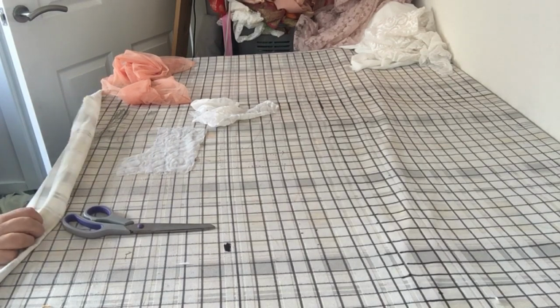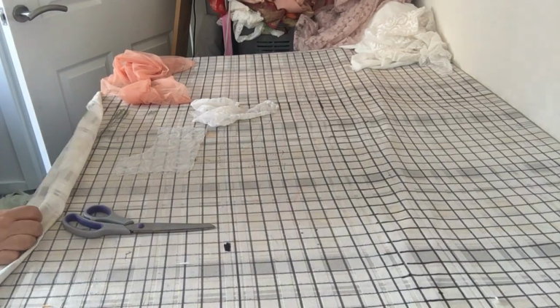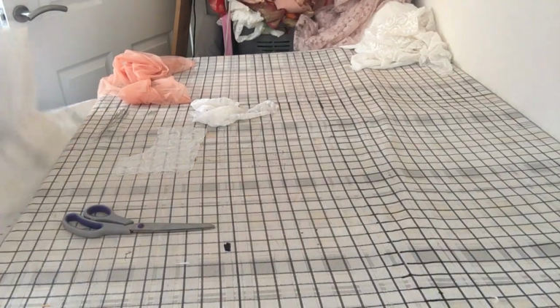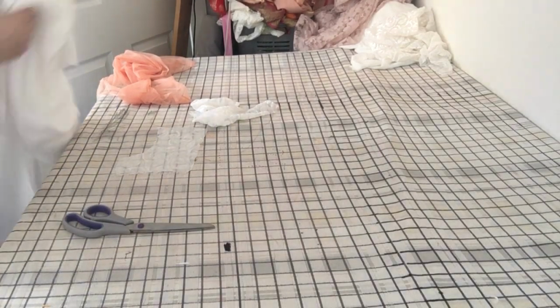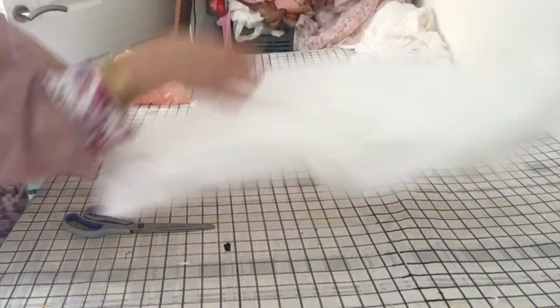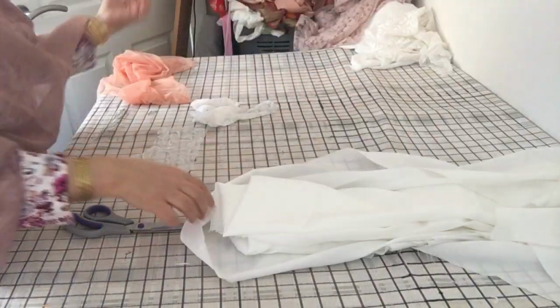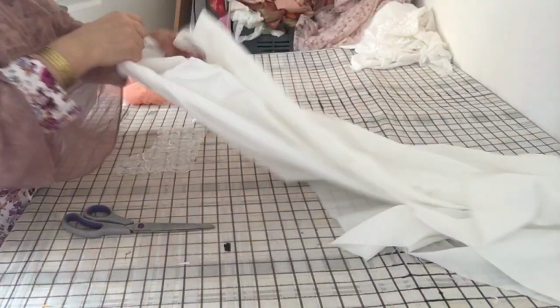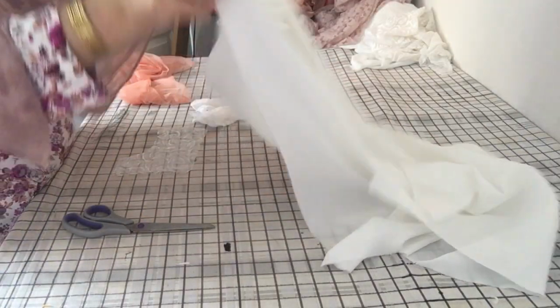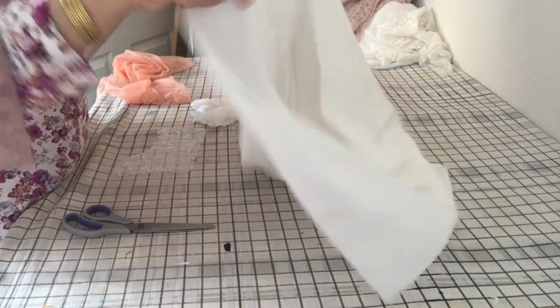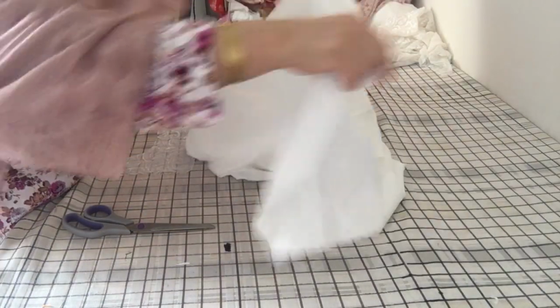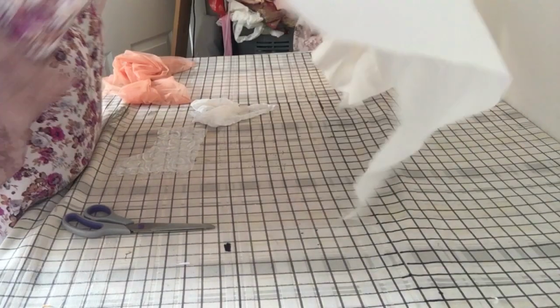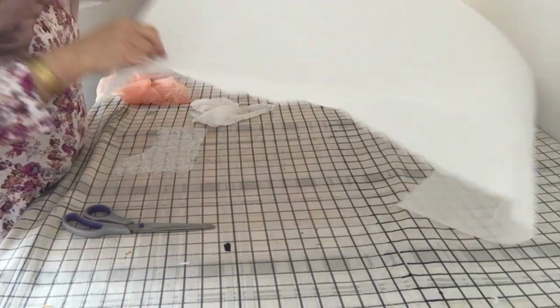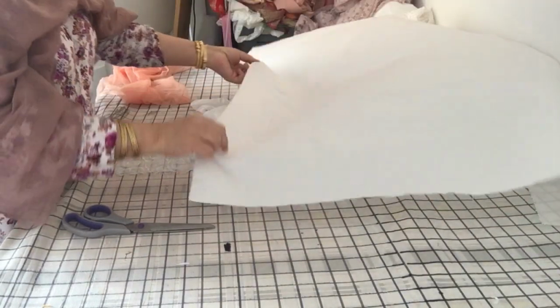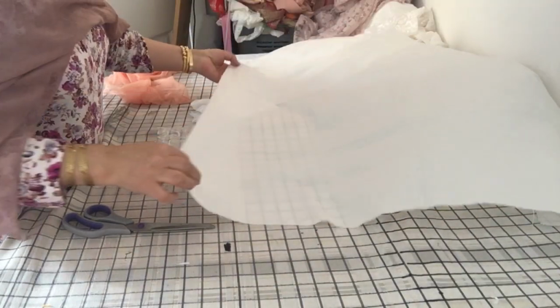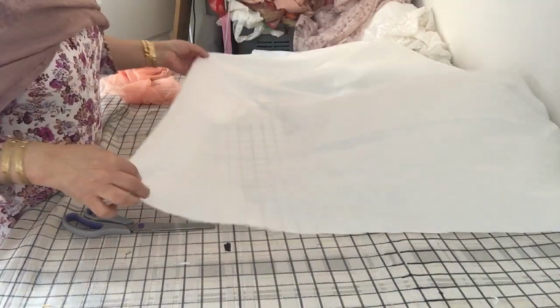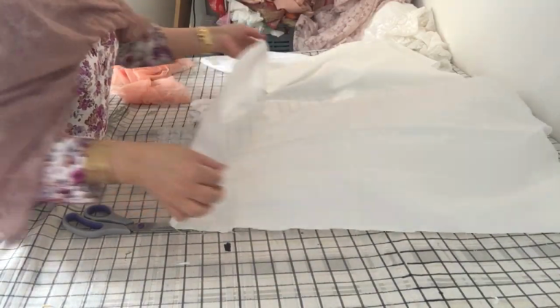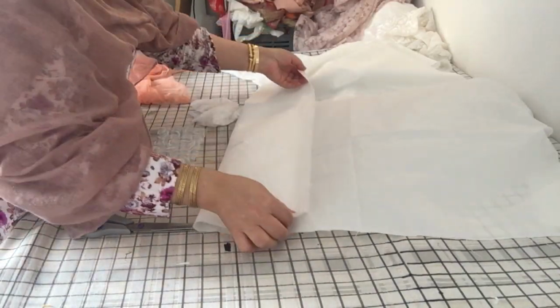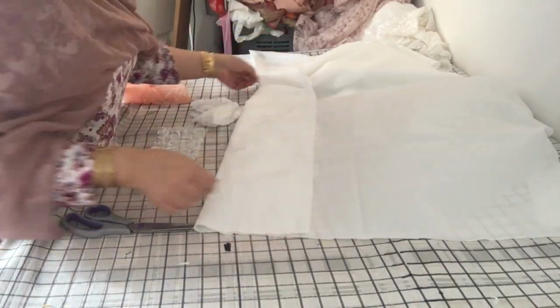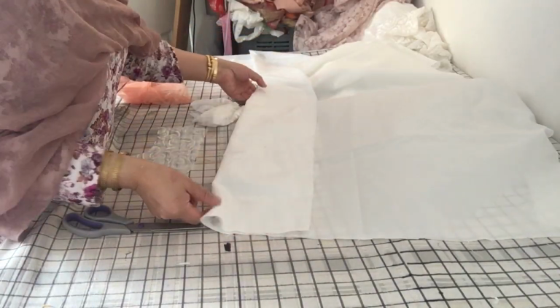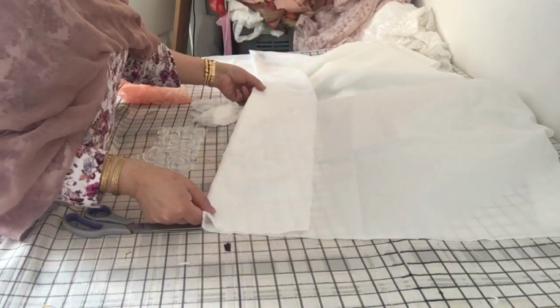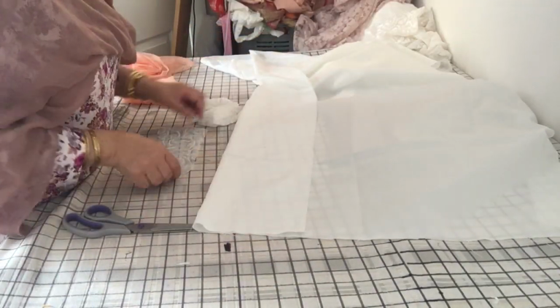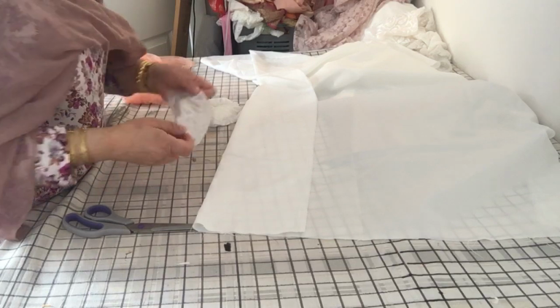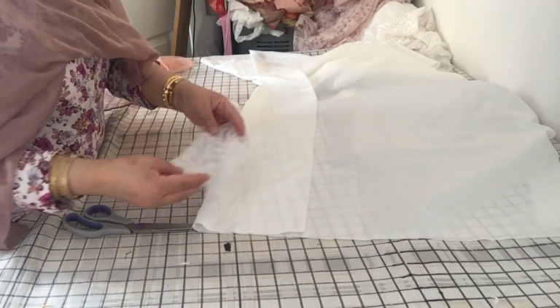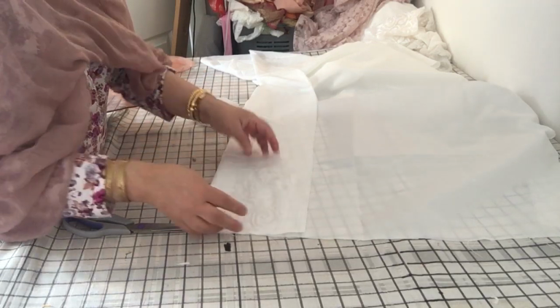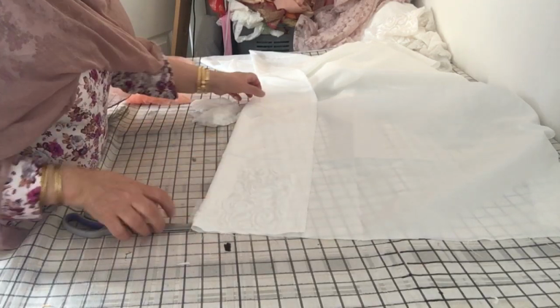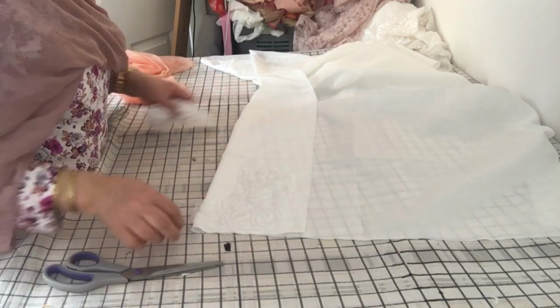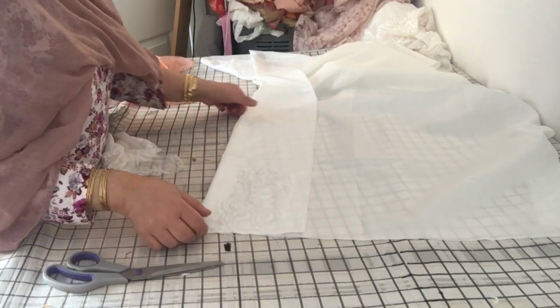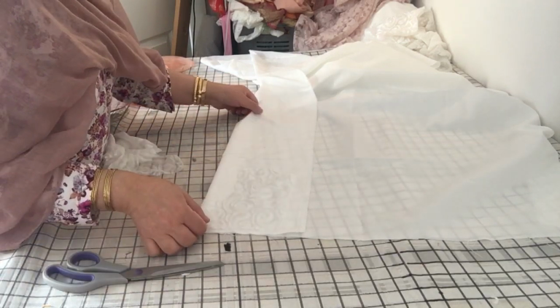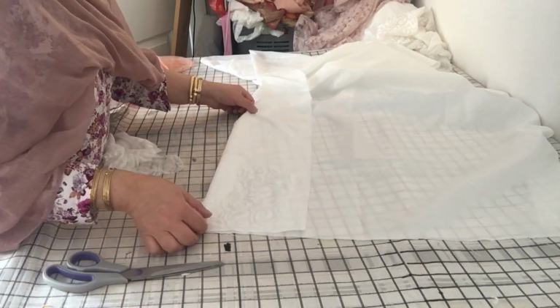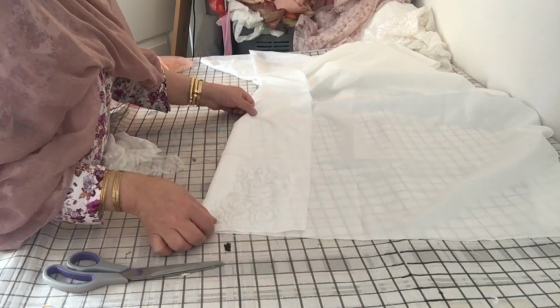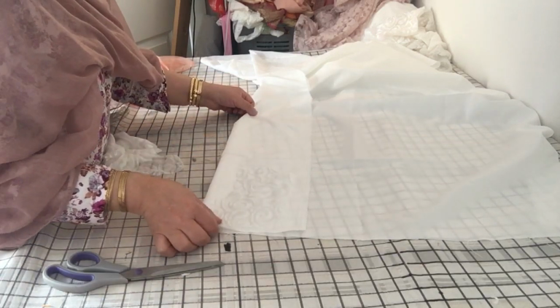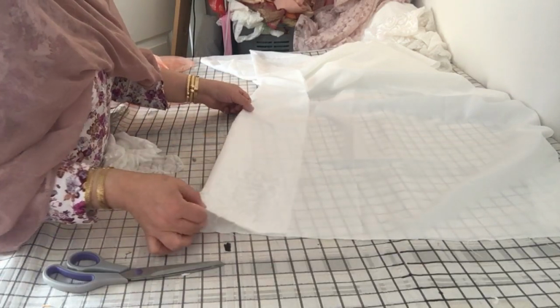Let's see if this one looks right — okay, we'll just use this. Now the only thing with the pelici or this velvety type of fabric is make sure that the pile falls in the same direction. When you feel it, make sure it's falling in one direction.